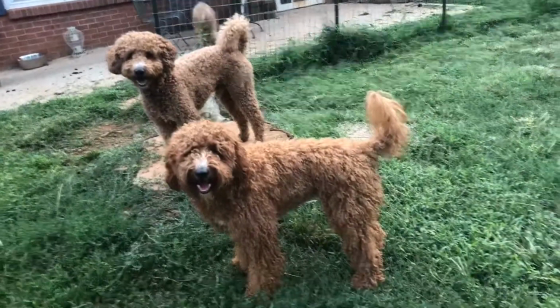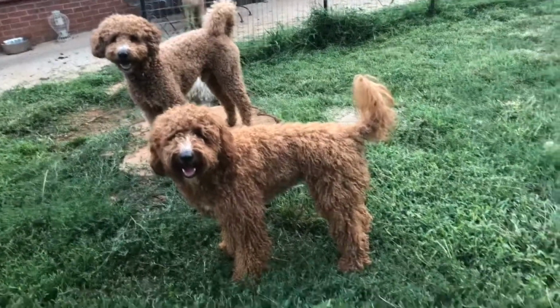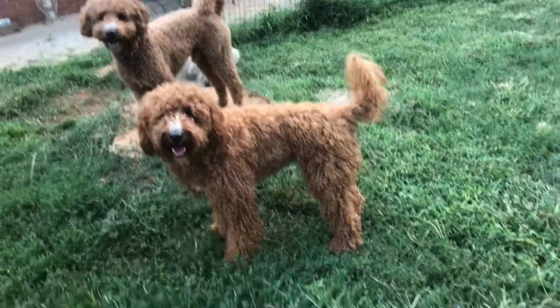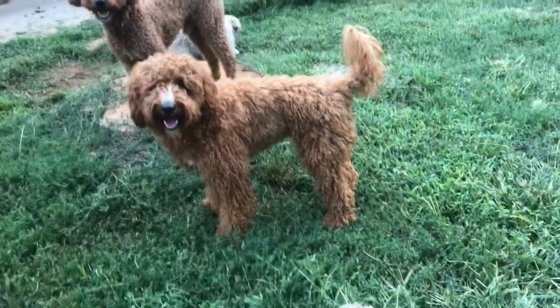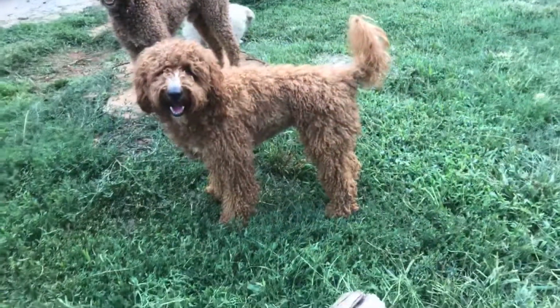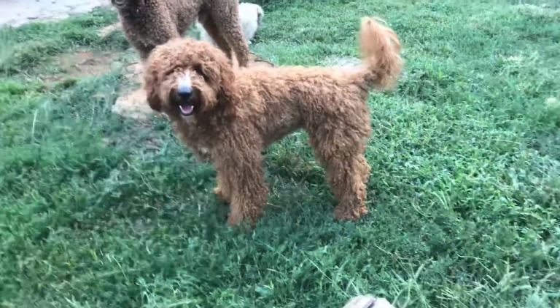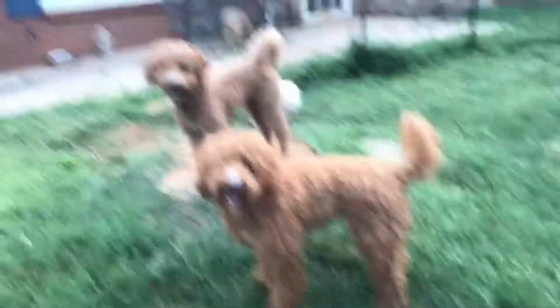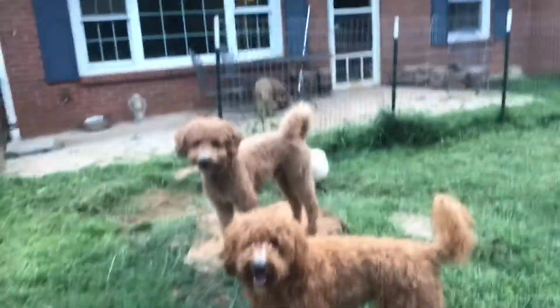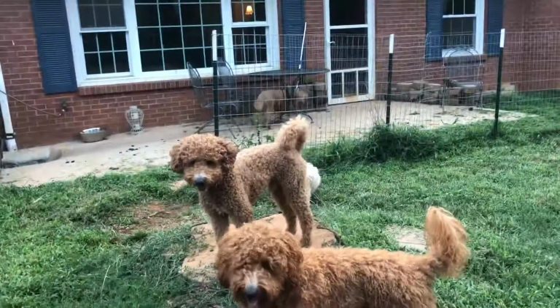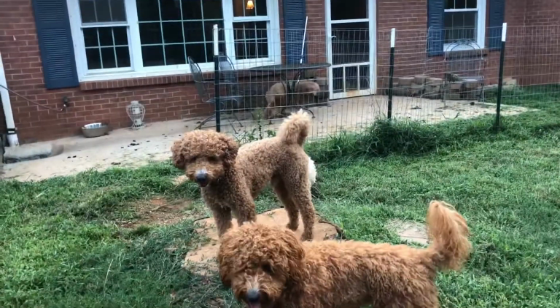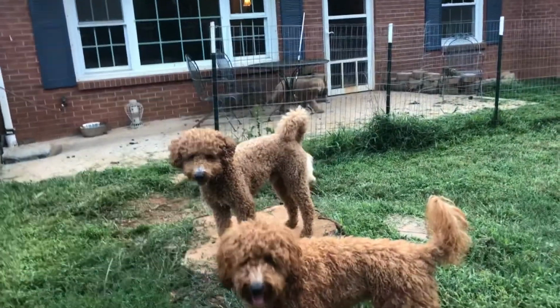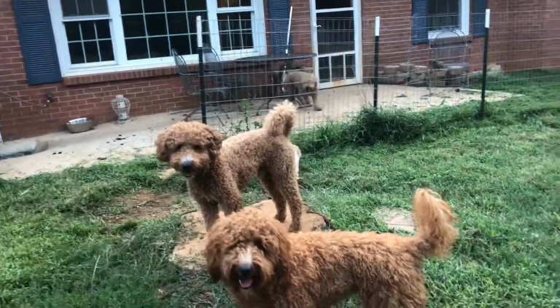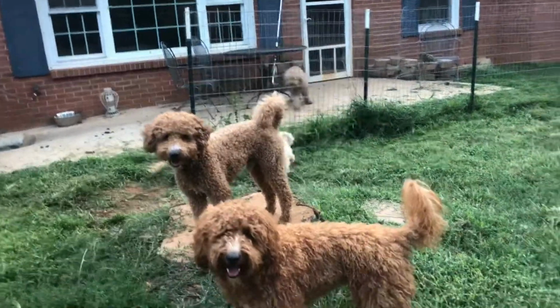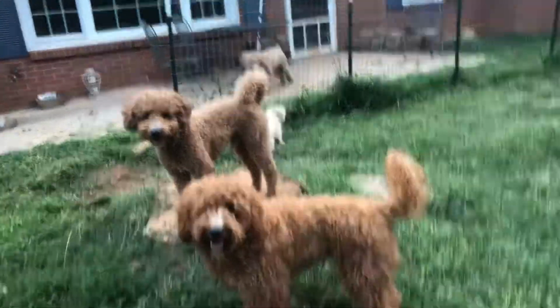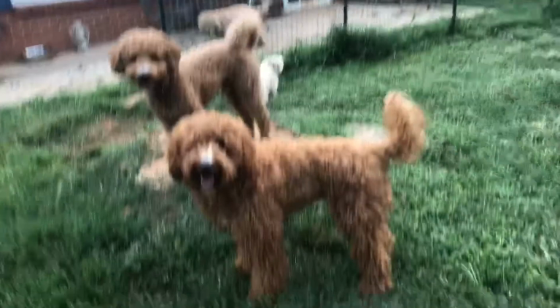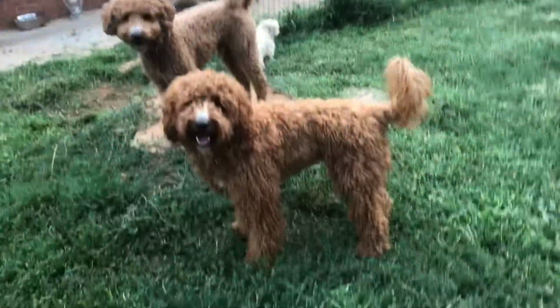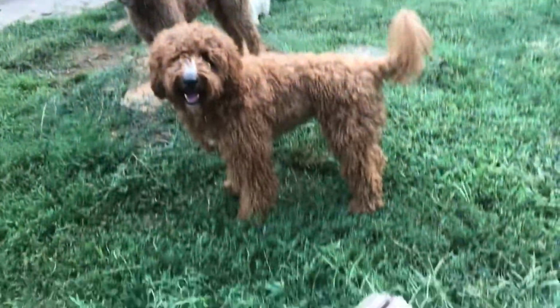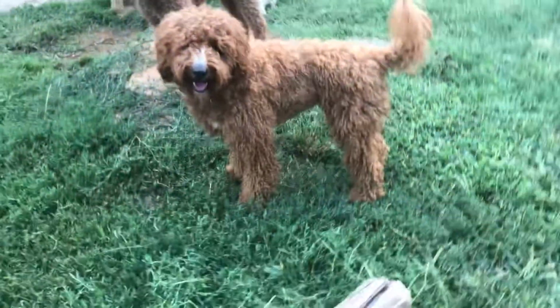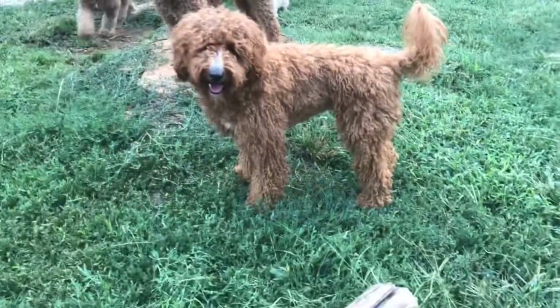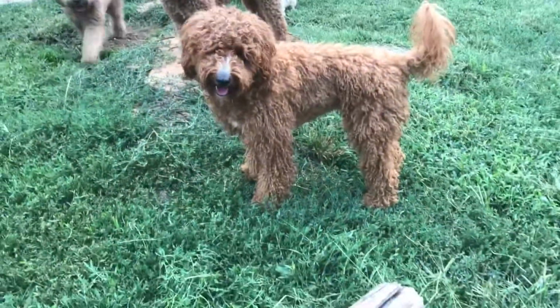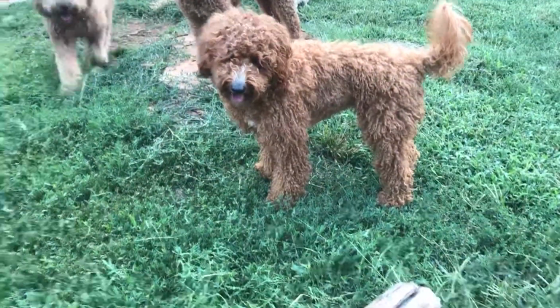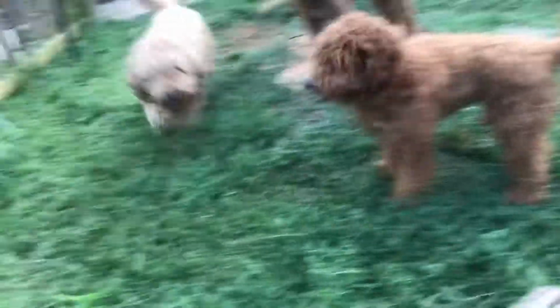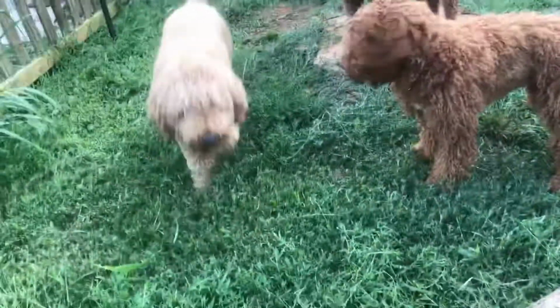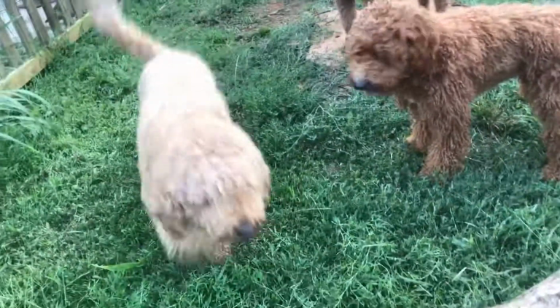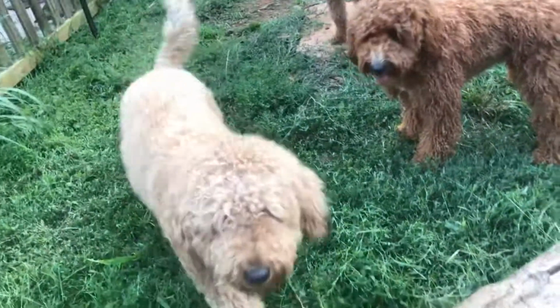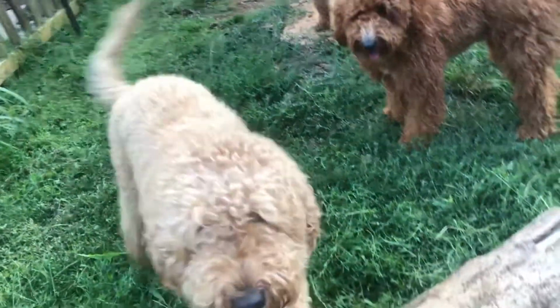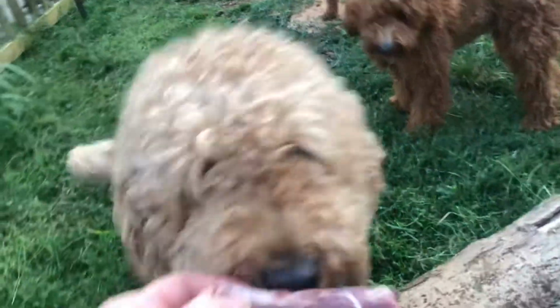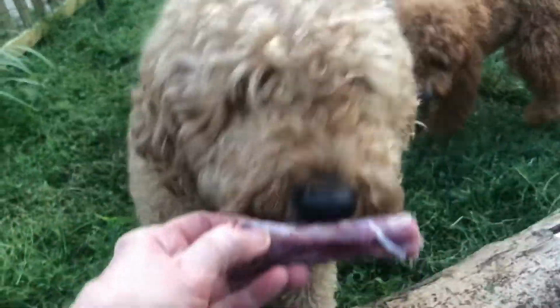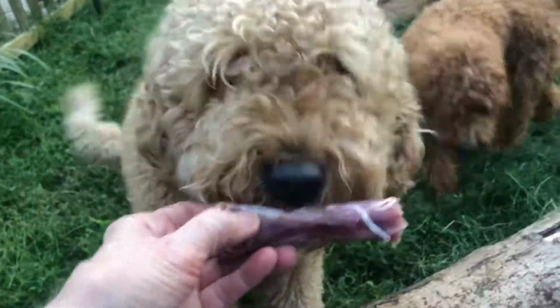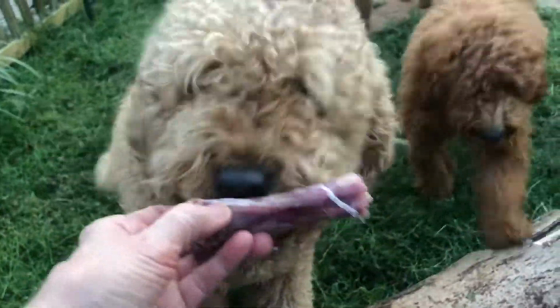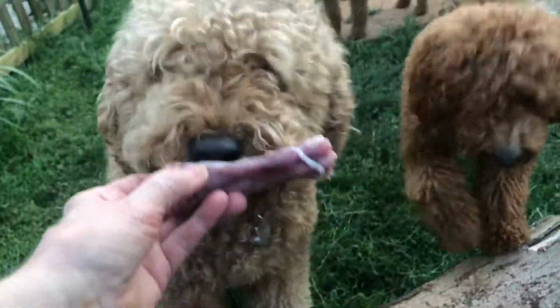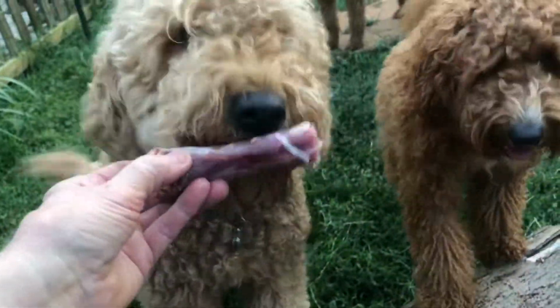Ginger! Baby girl, you get the first one. What a sweetheart.